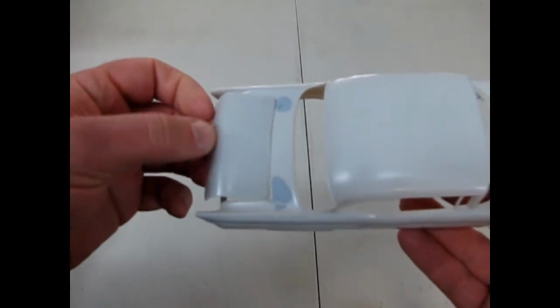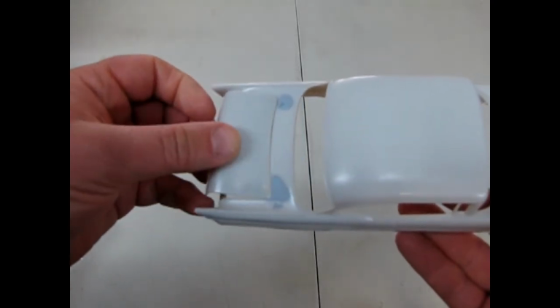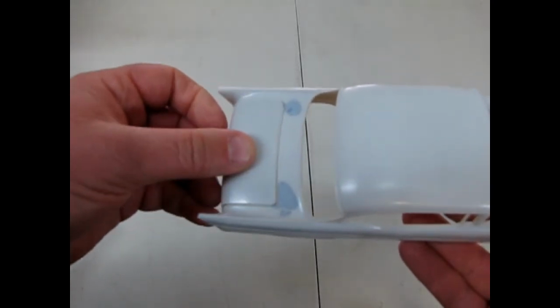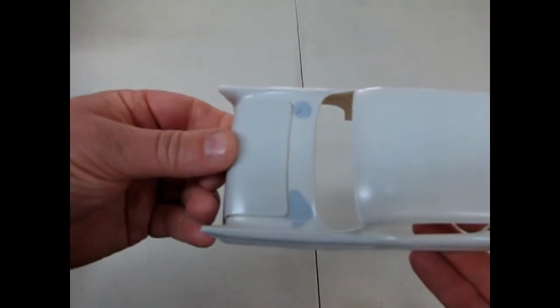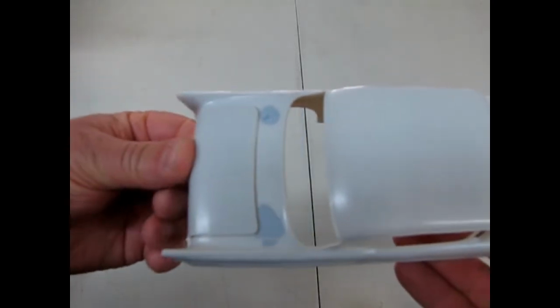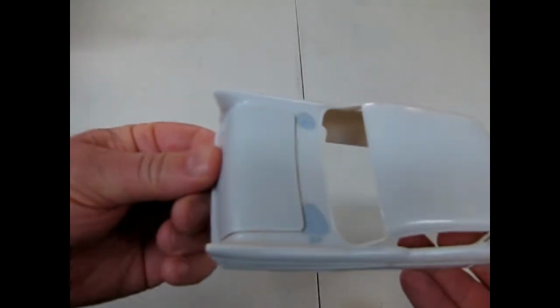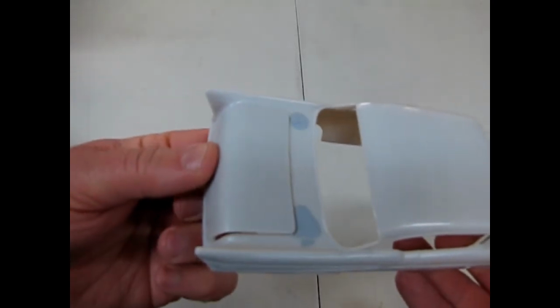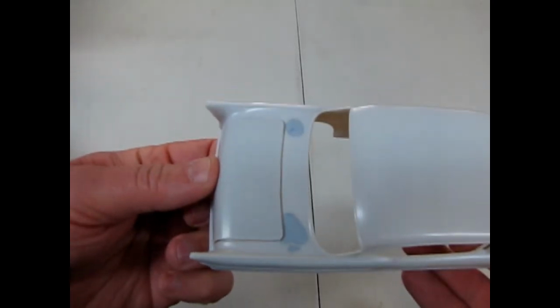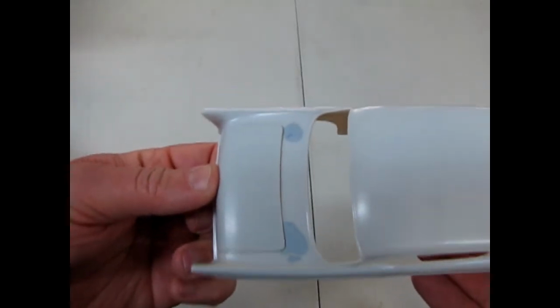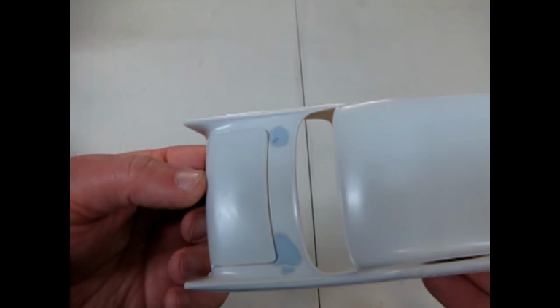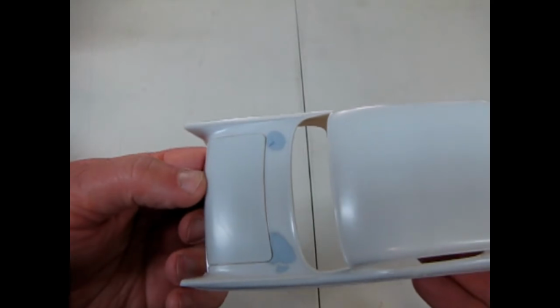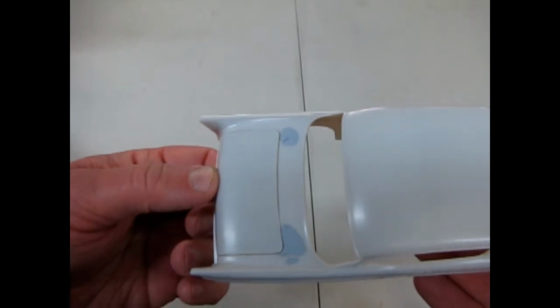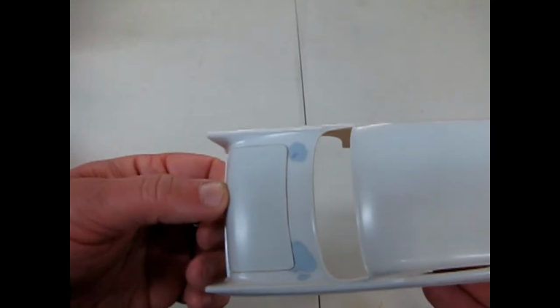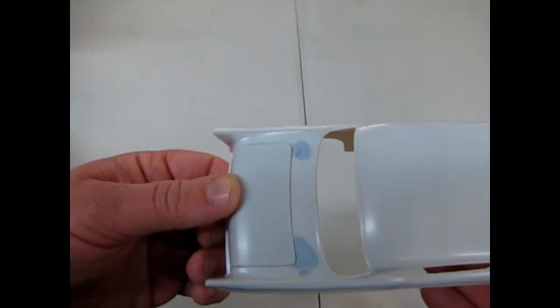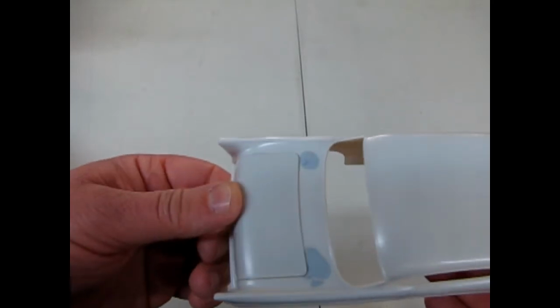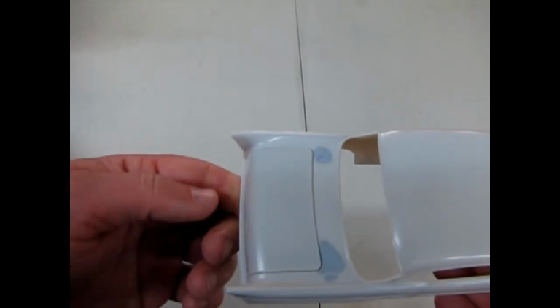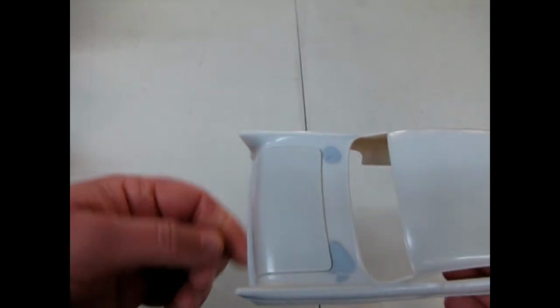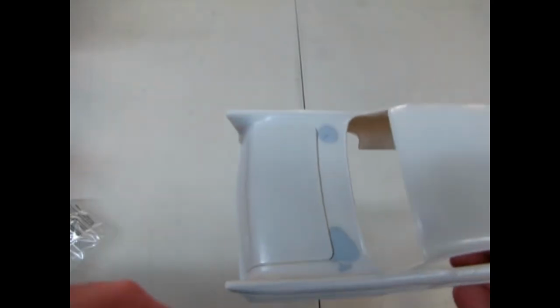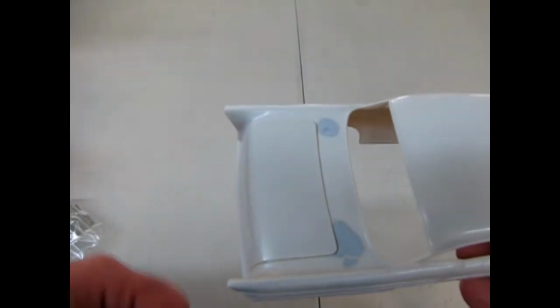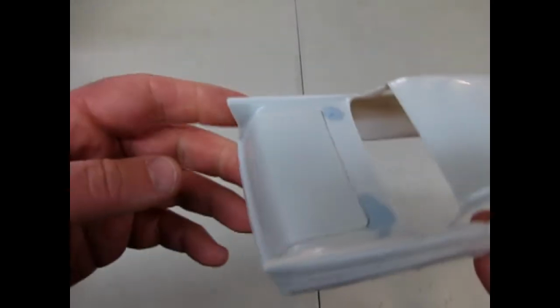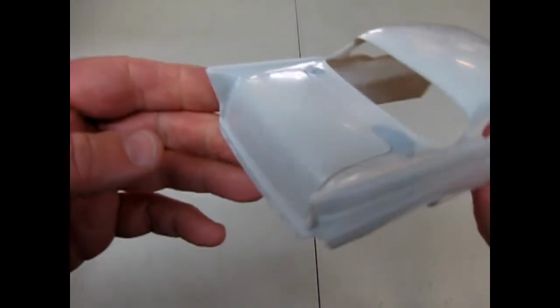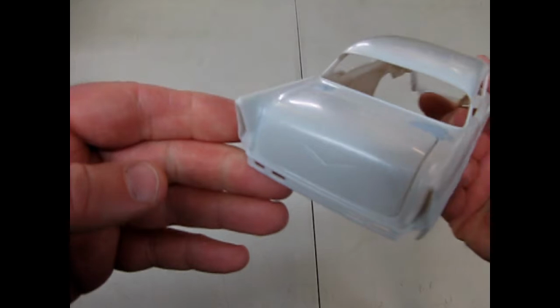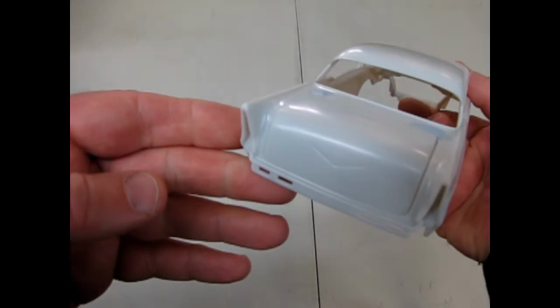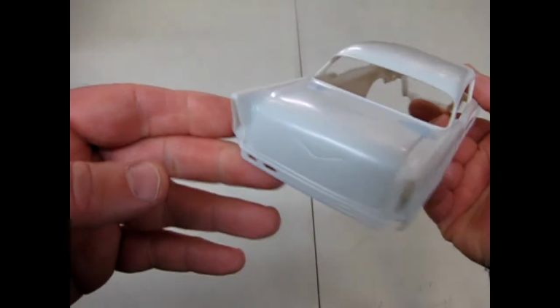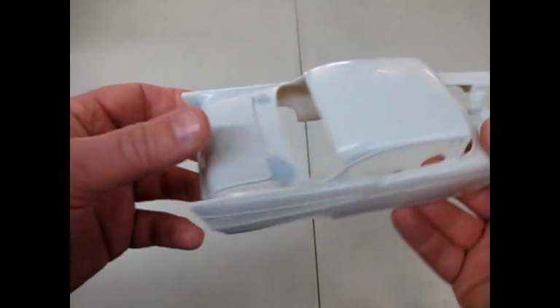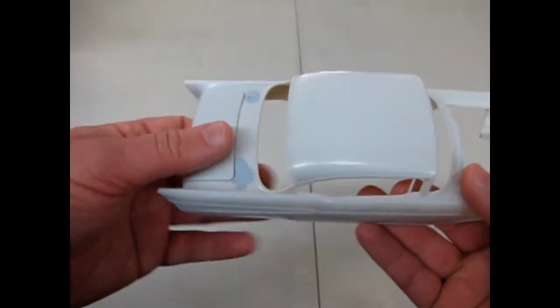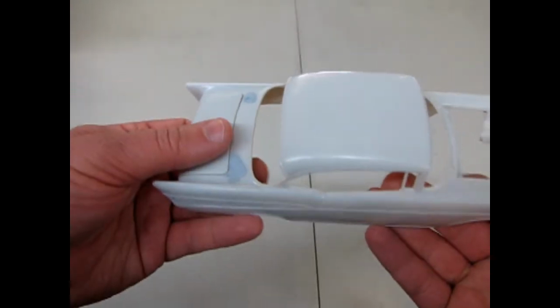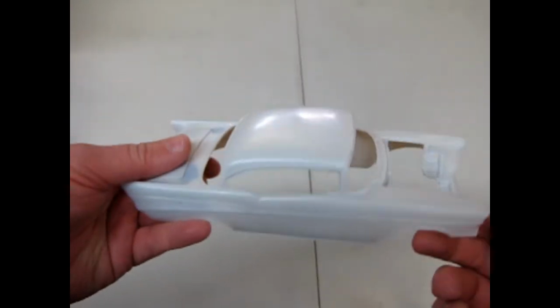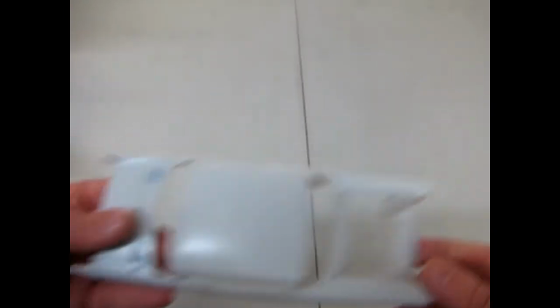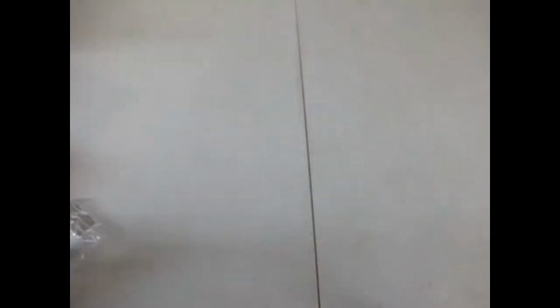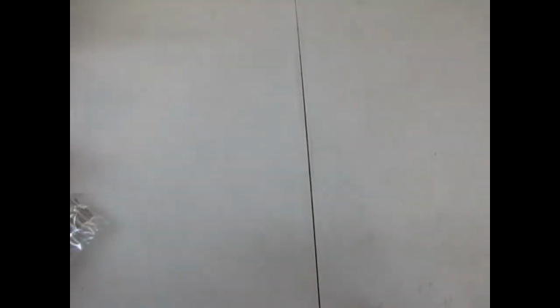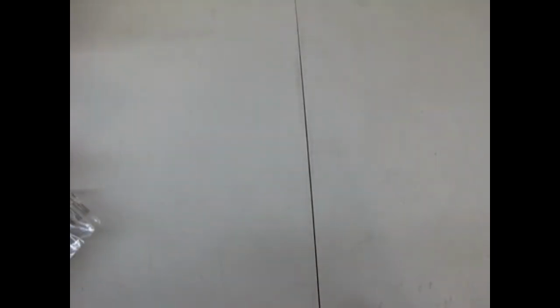You can see there — a real nice tight fit, just like a real trunk. So again, quite a lovely model.